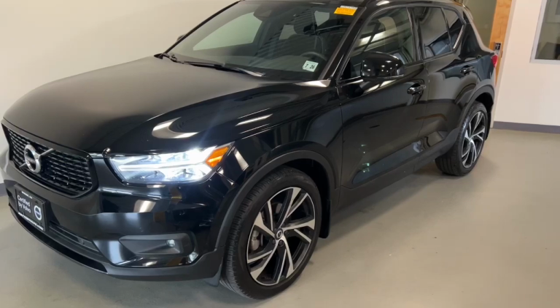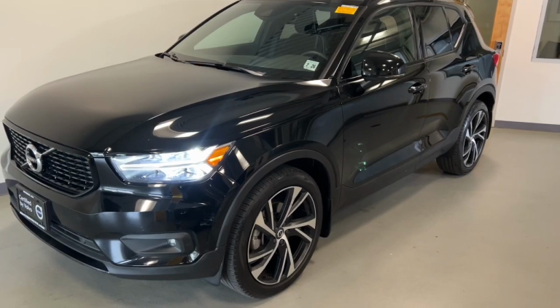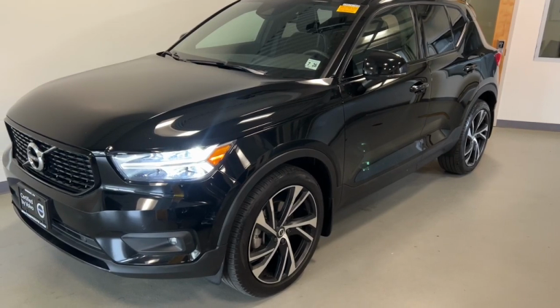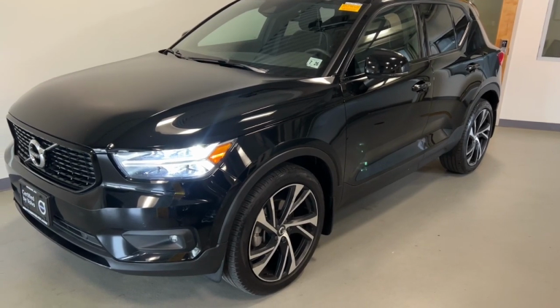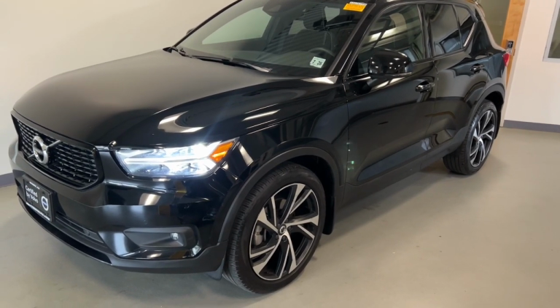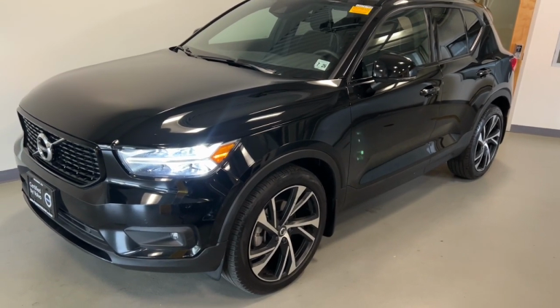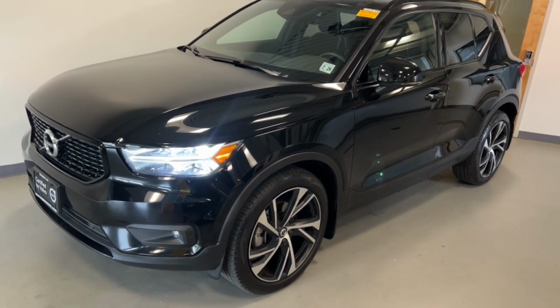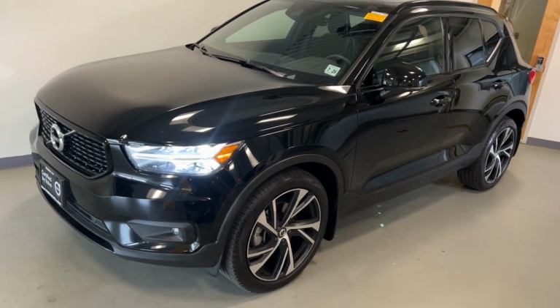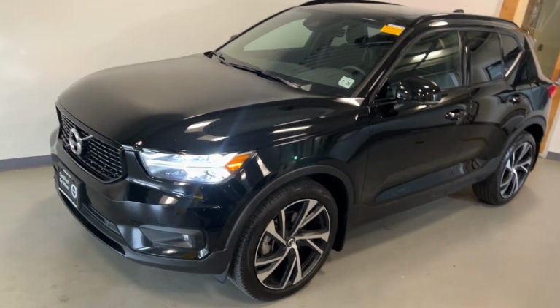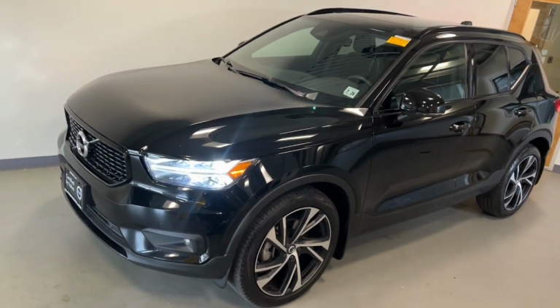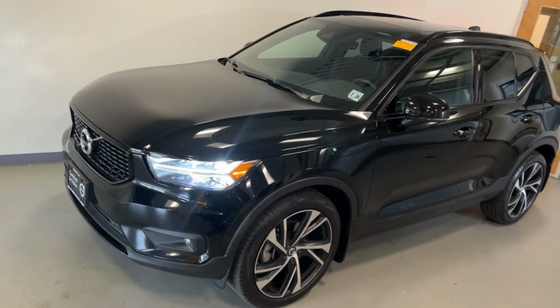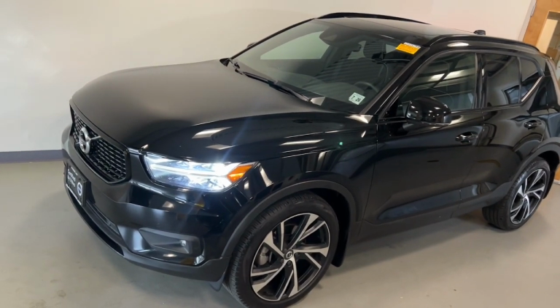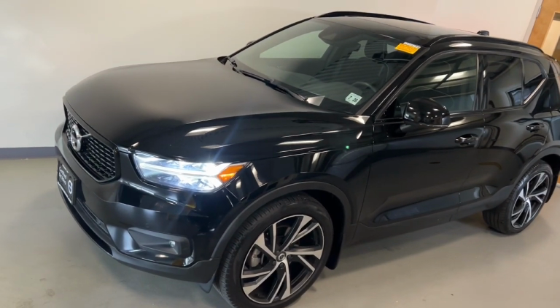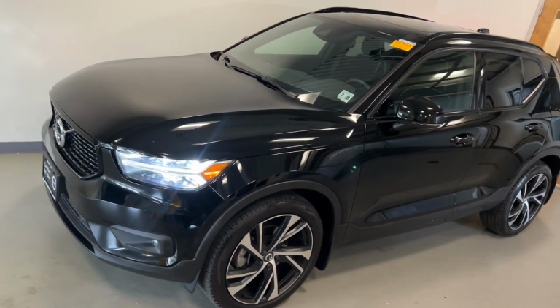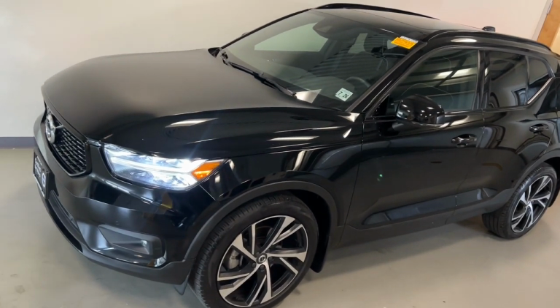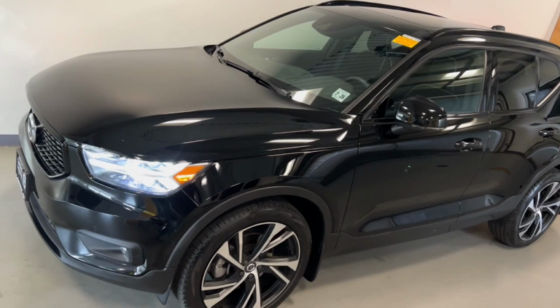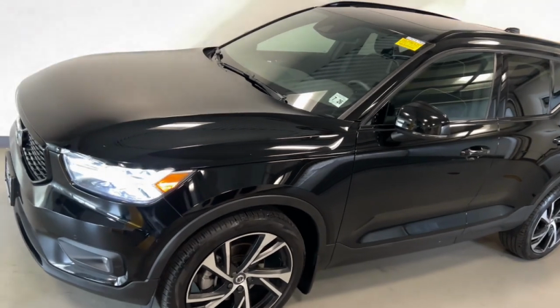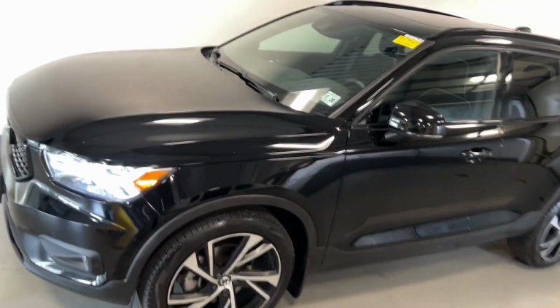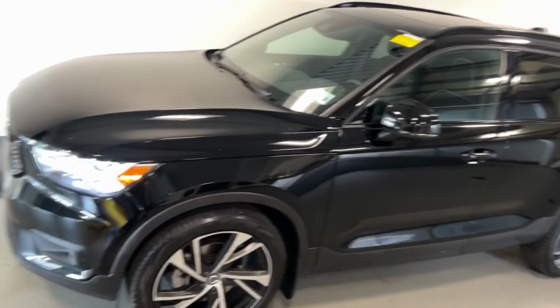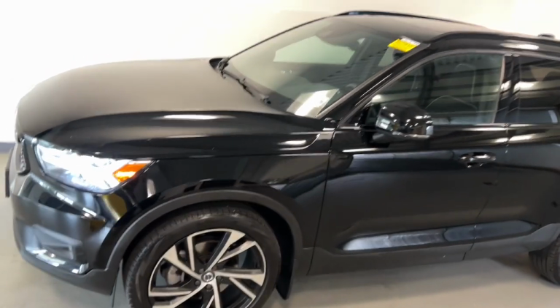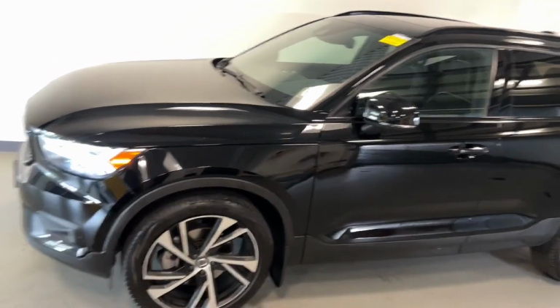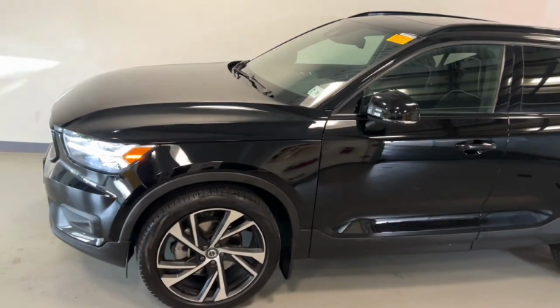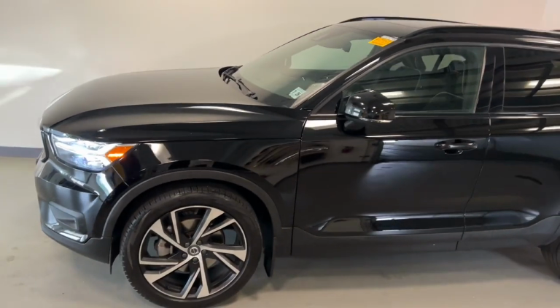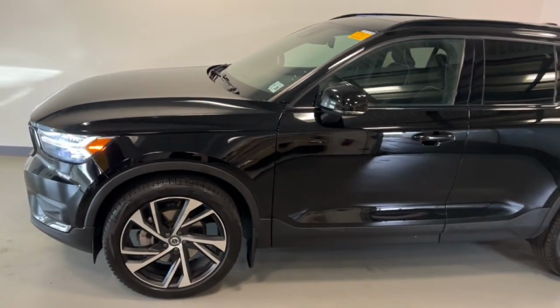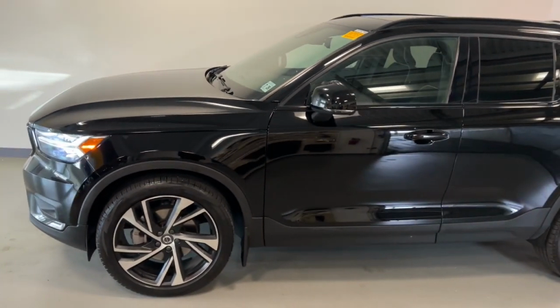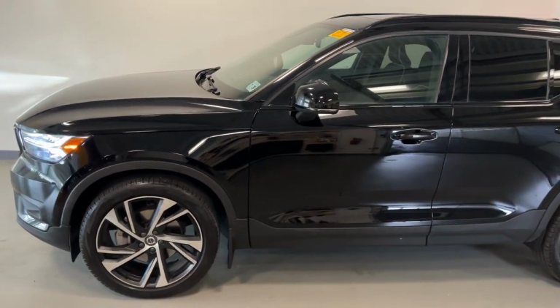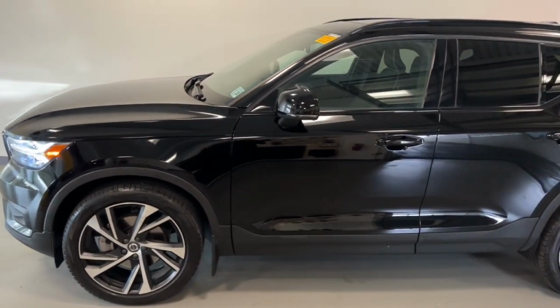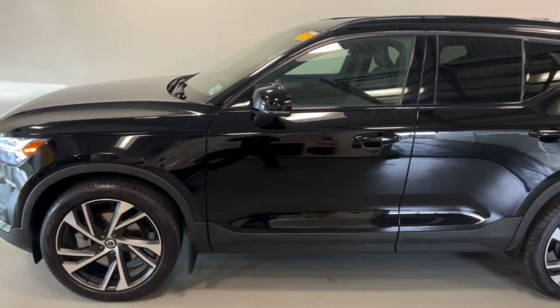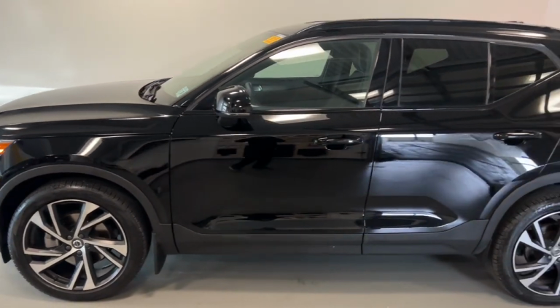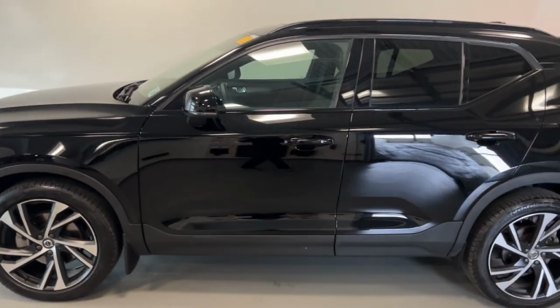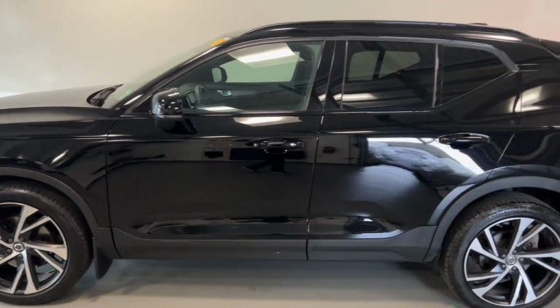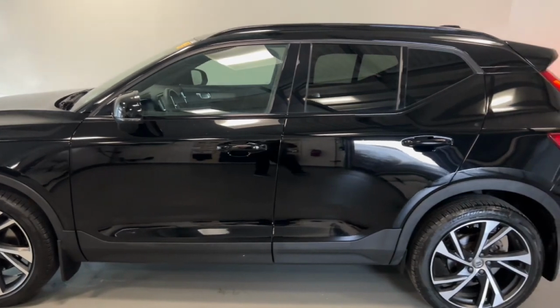Your next car could be the 2021 Volvo XC40. This vehicle is an outstanding buy with fewer than 25,000 miles on the odometer.